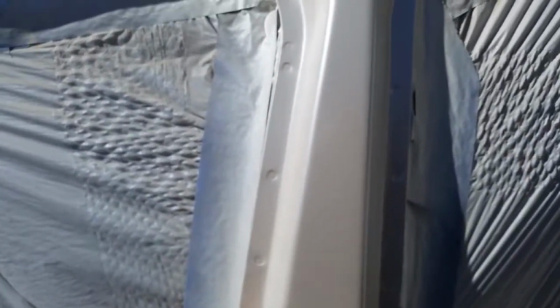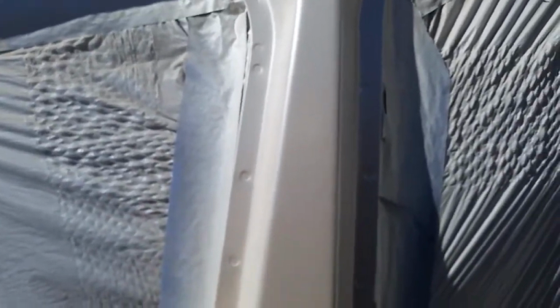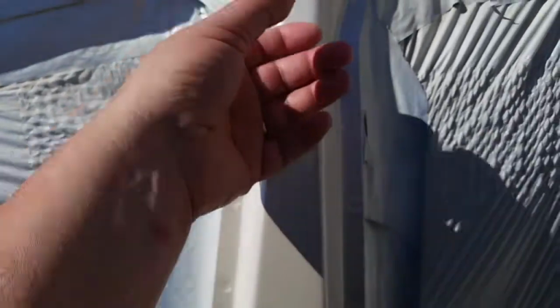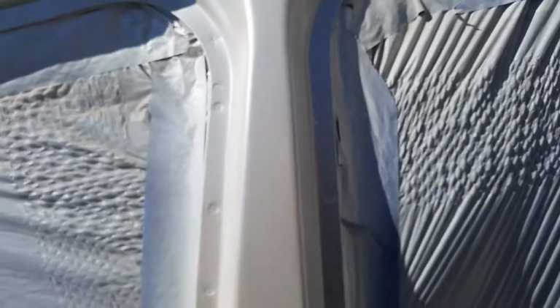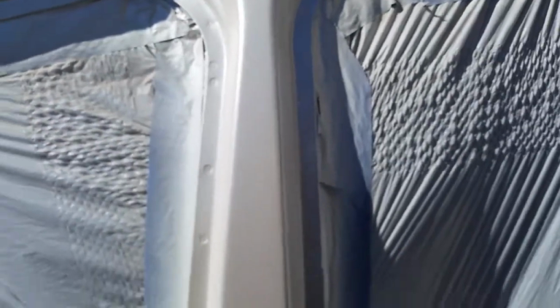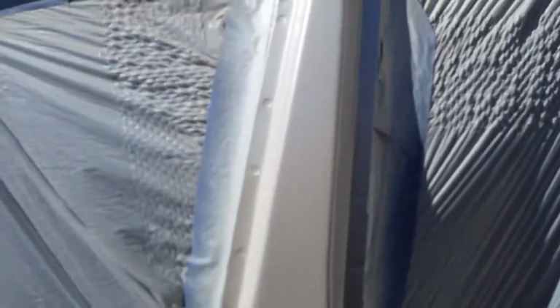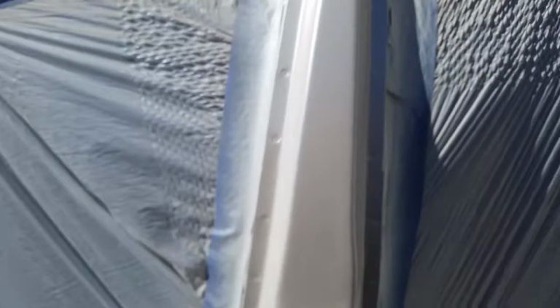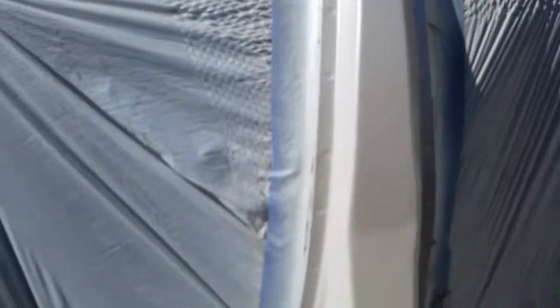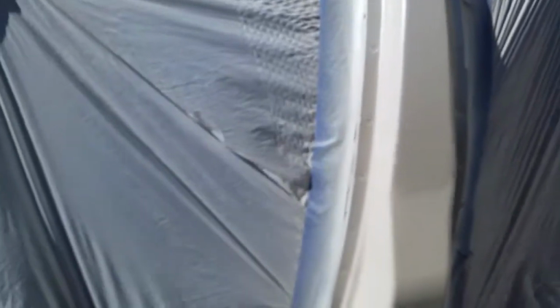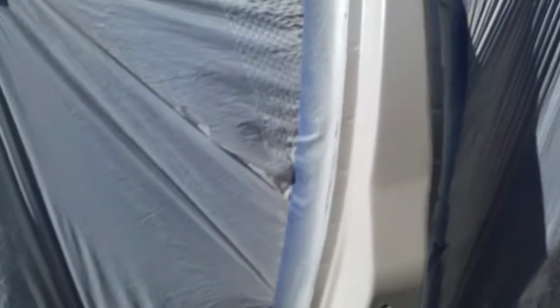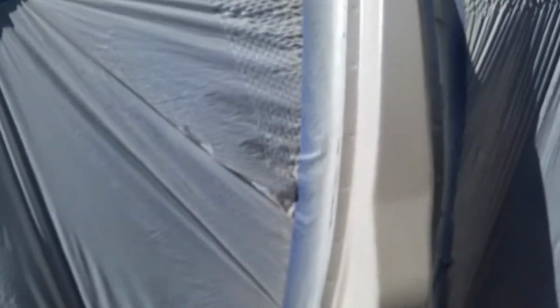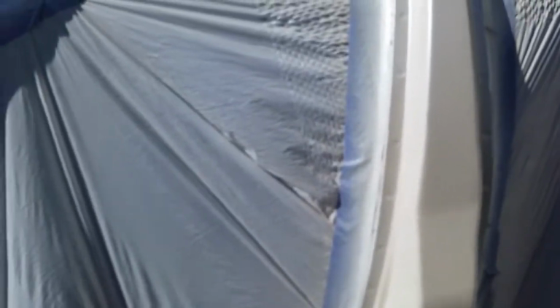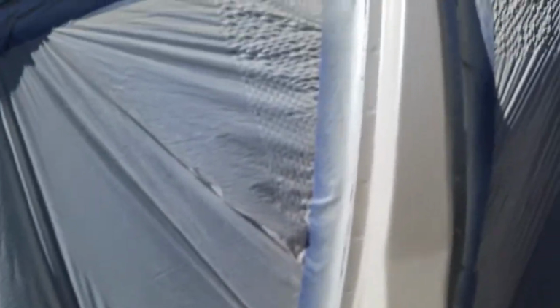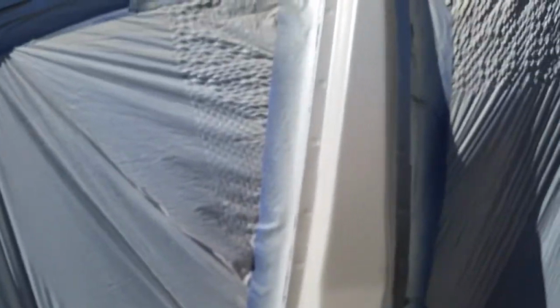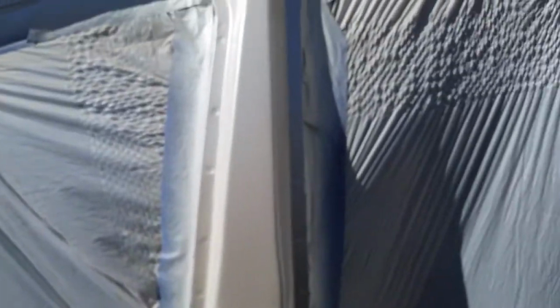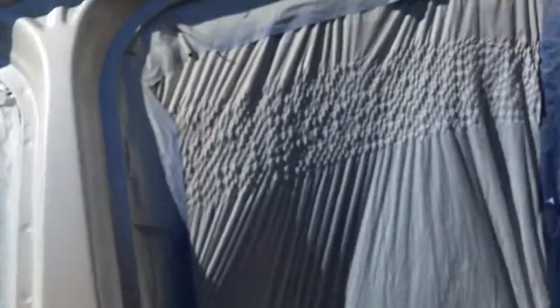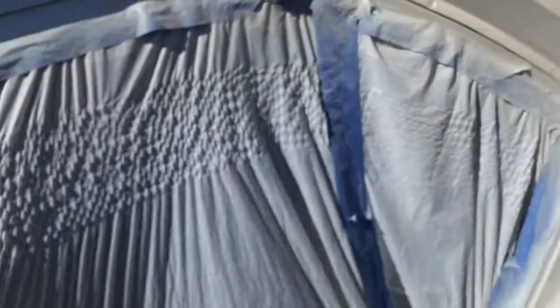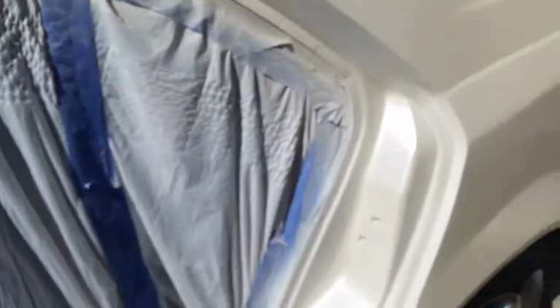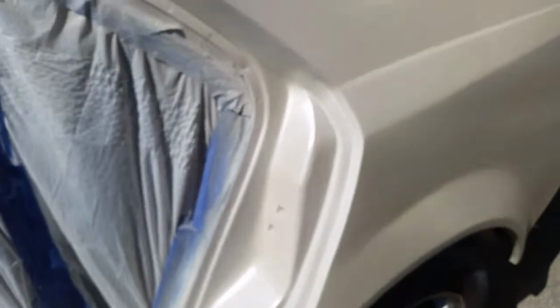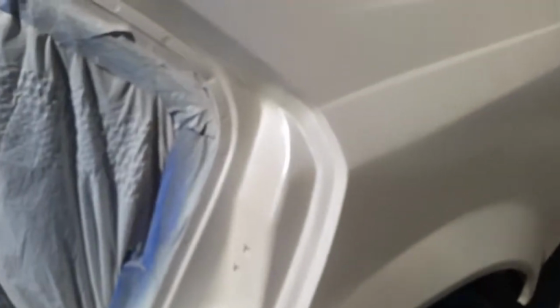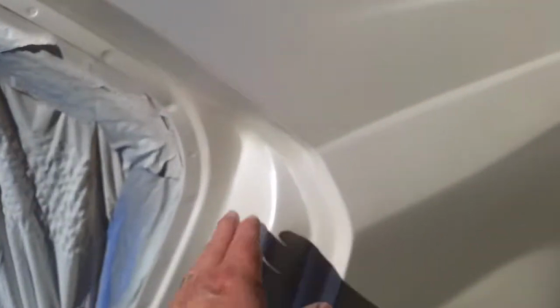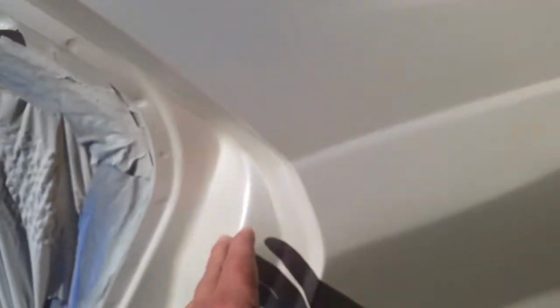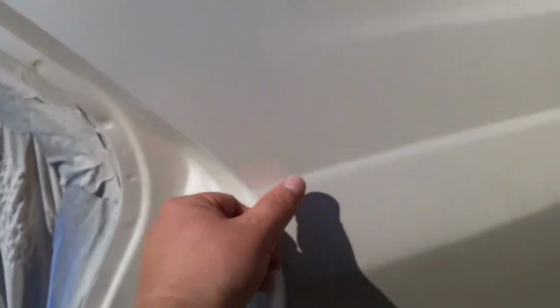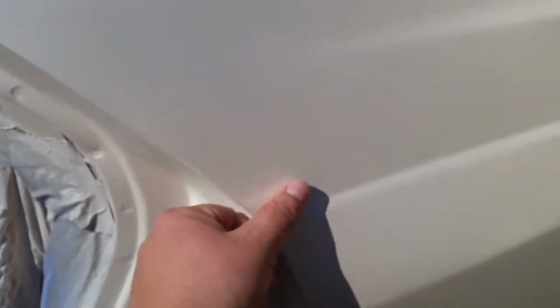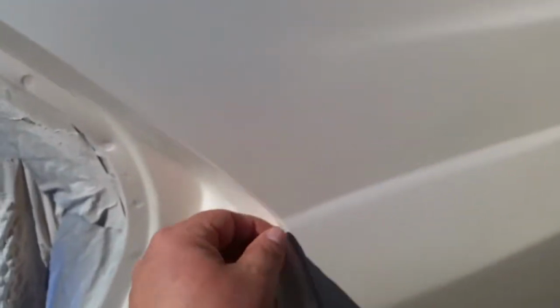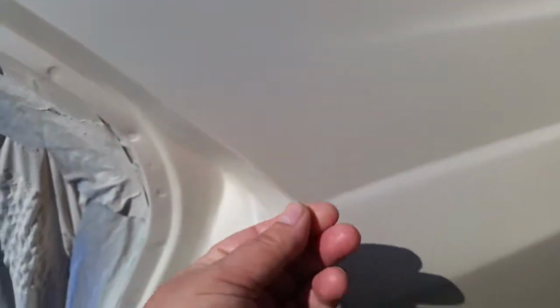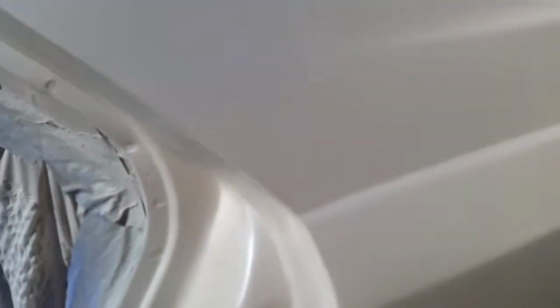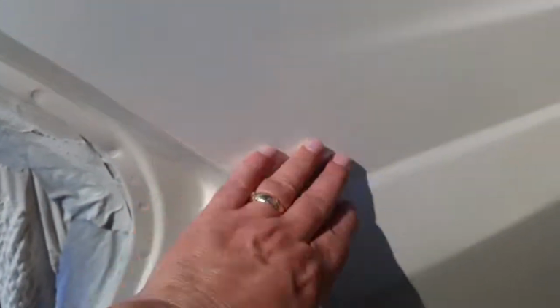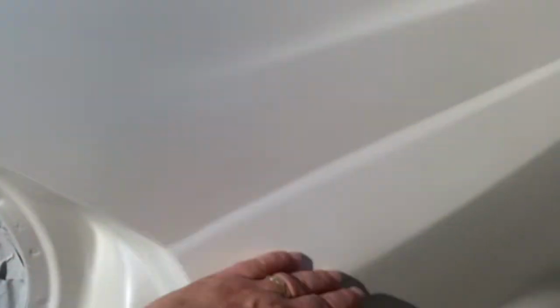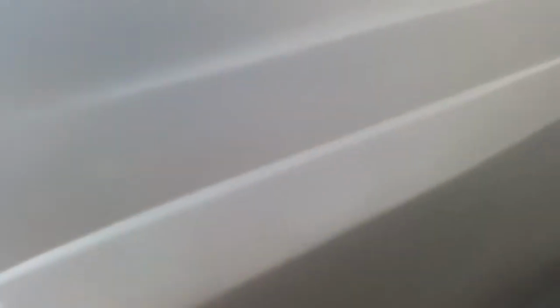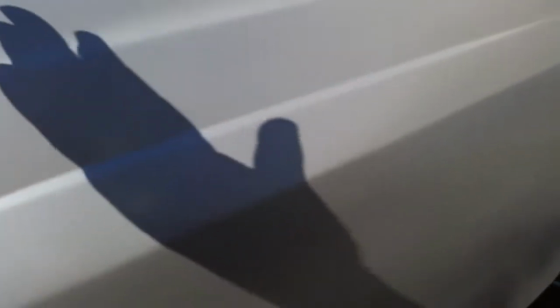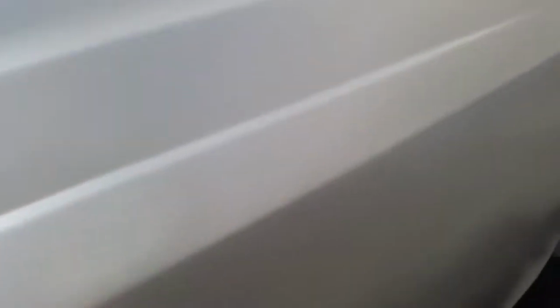One of the things about painting a car outside in your driveway is you have to deal with some of the weather elements. You also have to deal with dirt and dust and just little things in the paint — that's gonna happen.